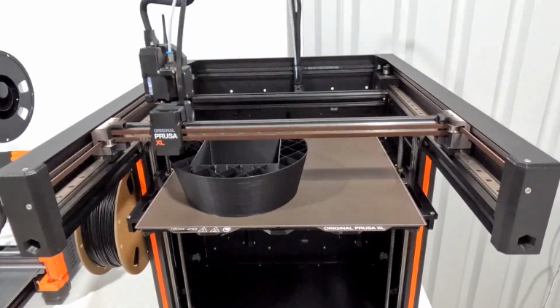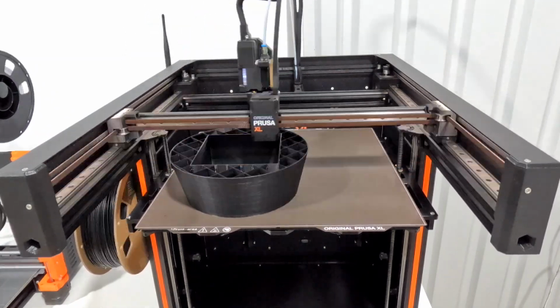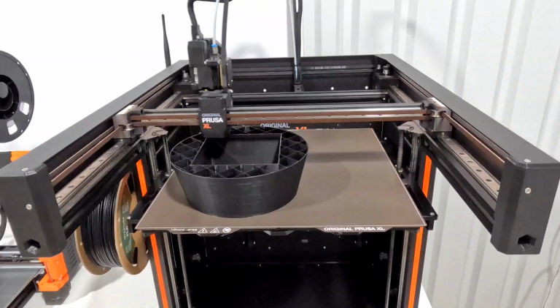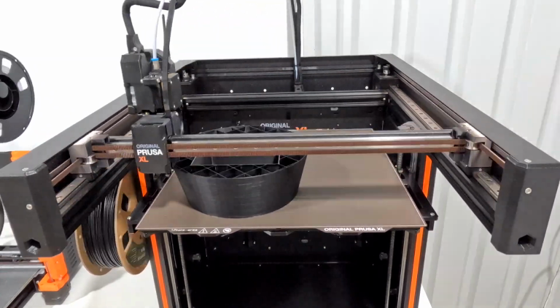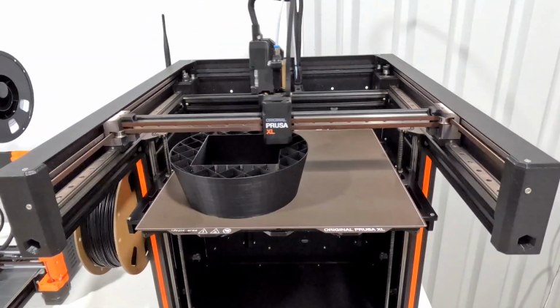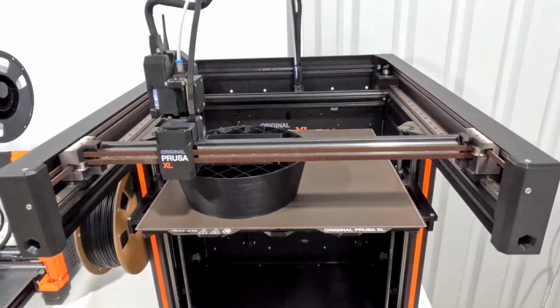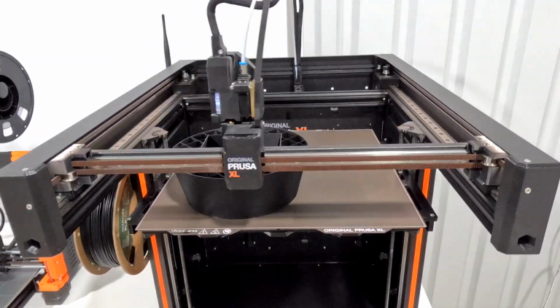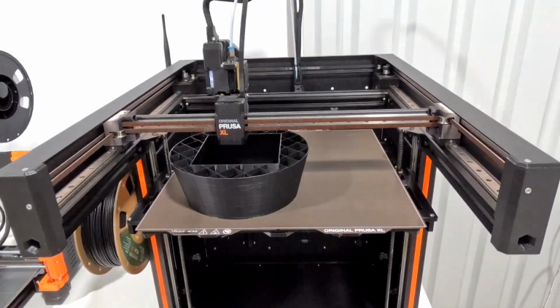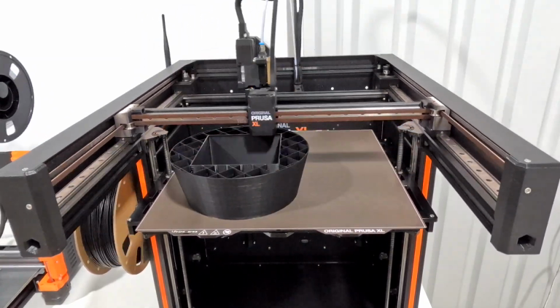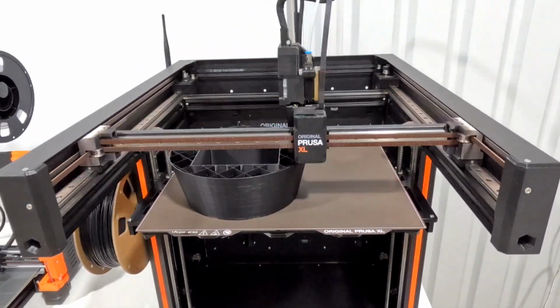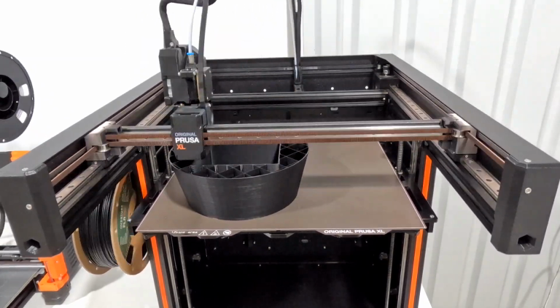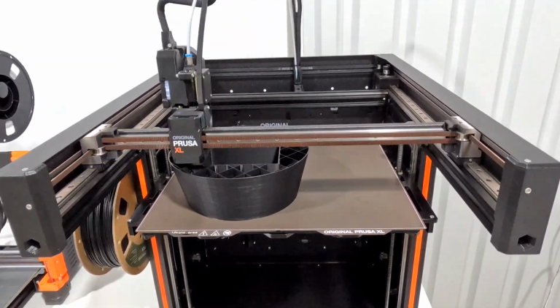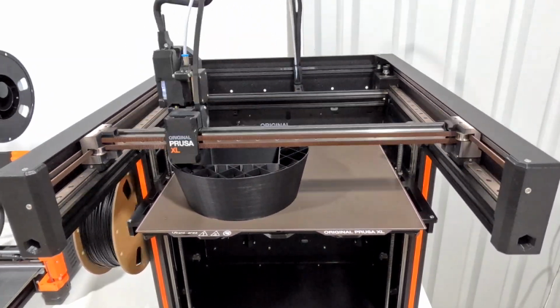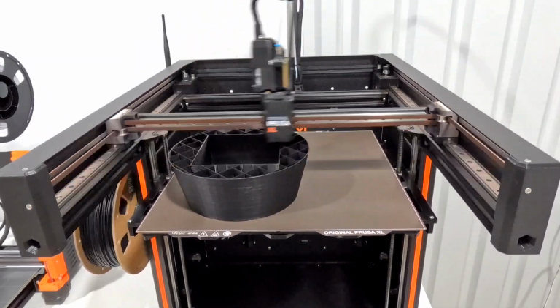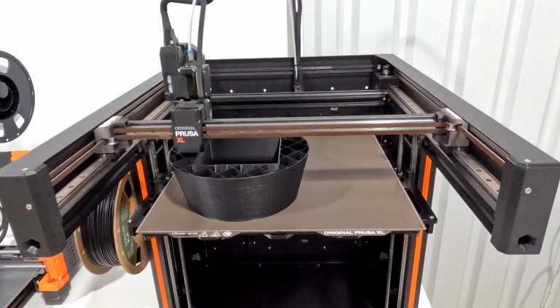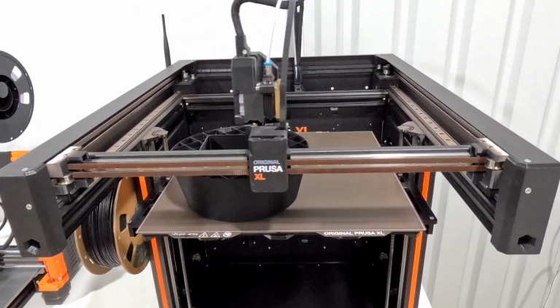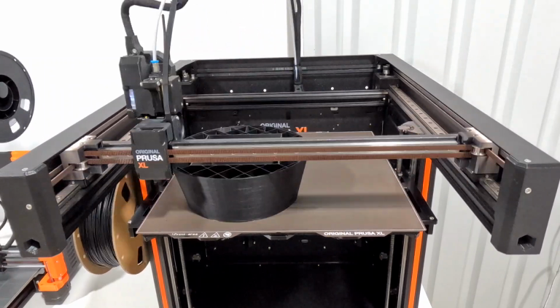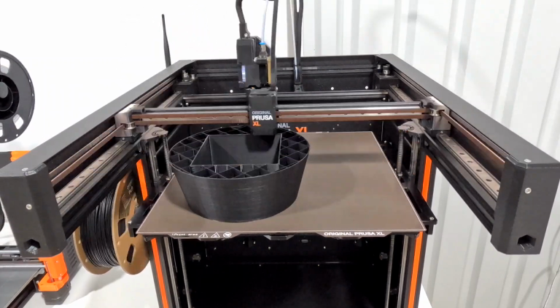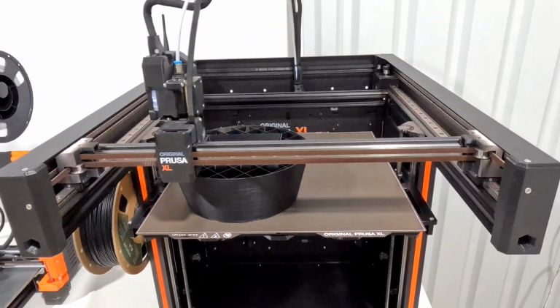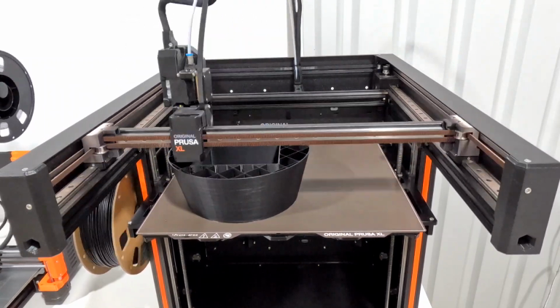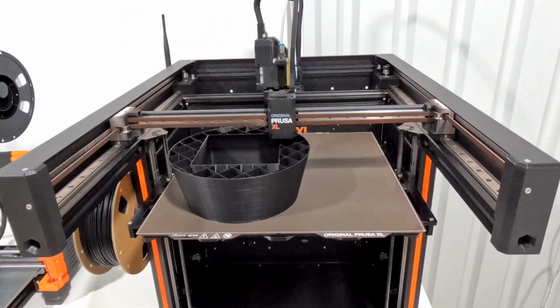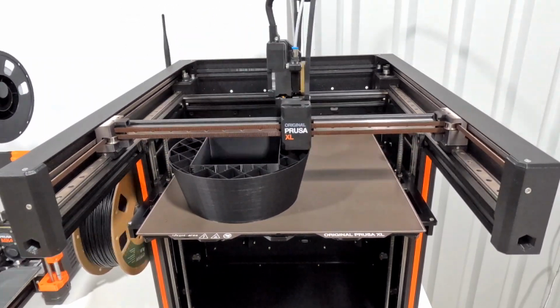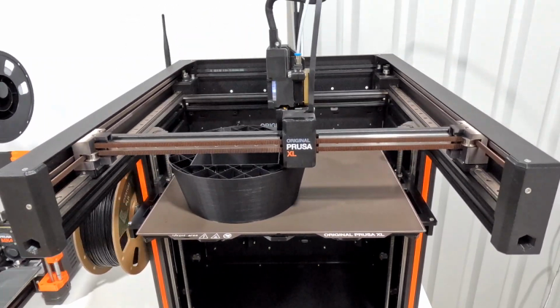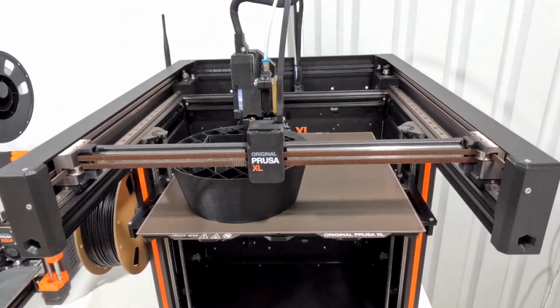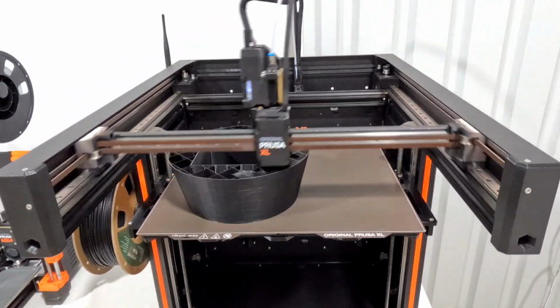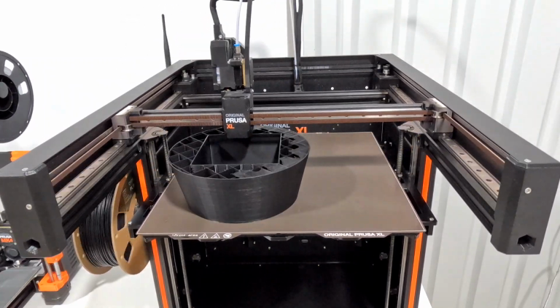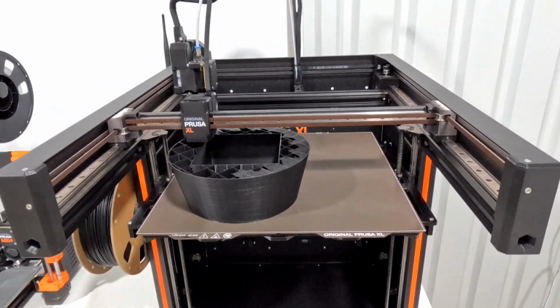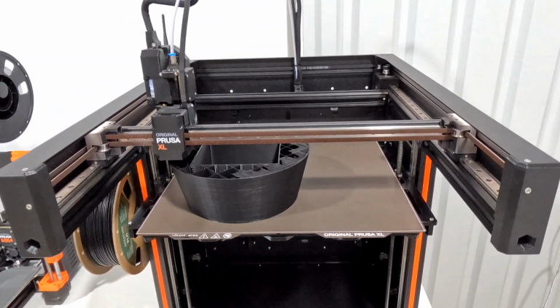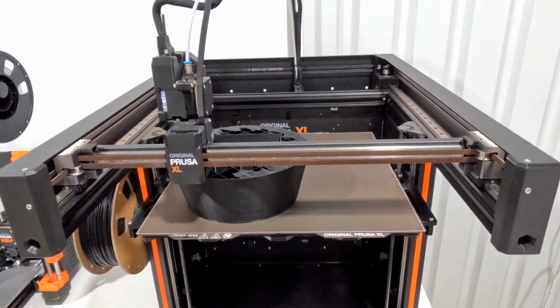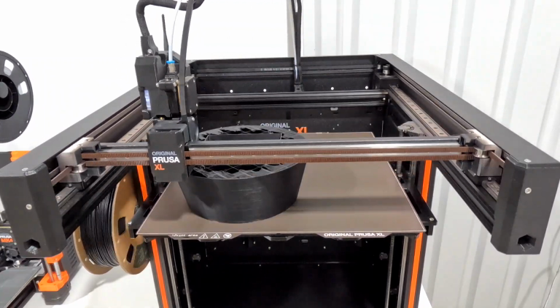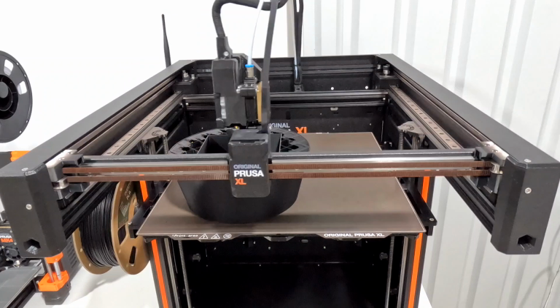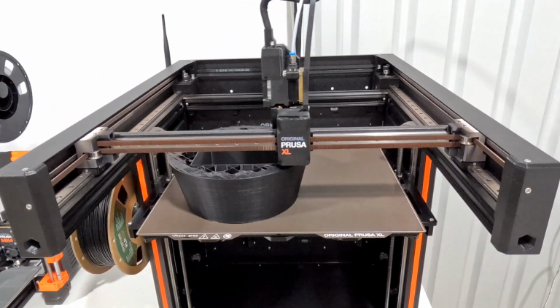On the print you can see that it has that hollow center, though the sides are pretty thick. Right around here we start getting the top layer of the planter.